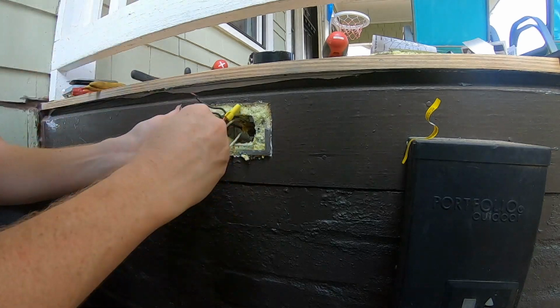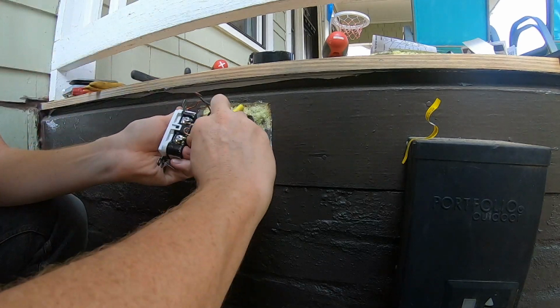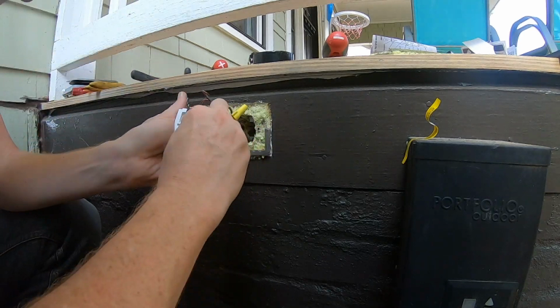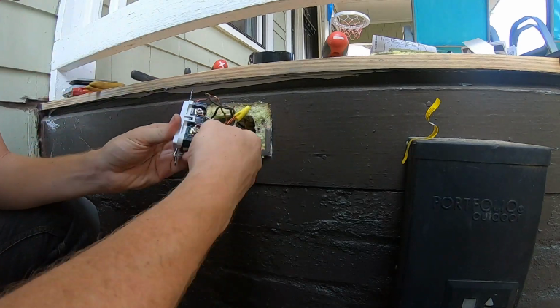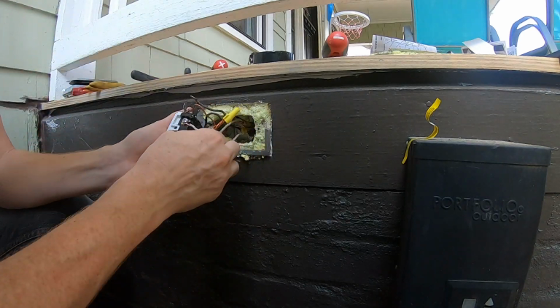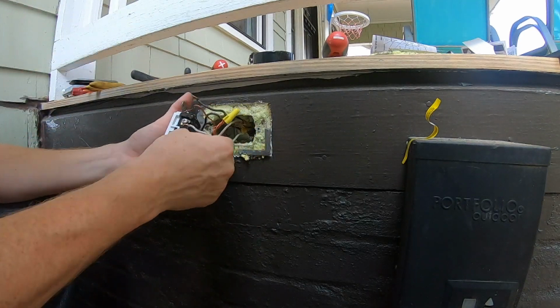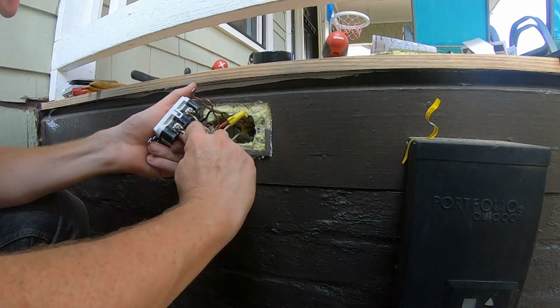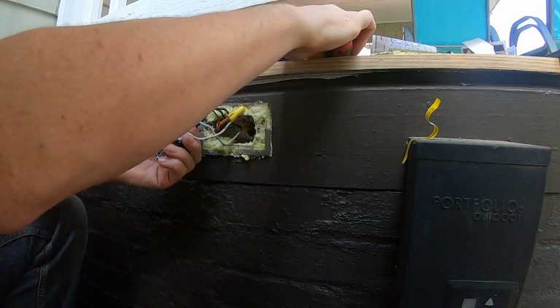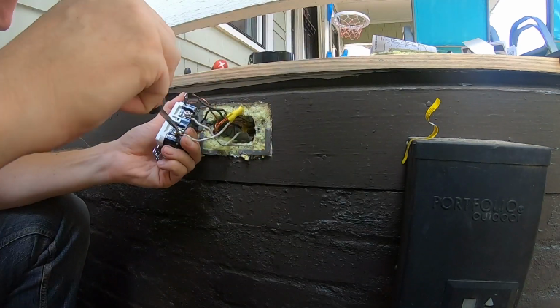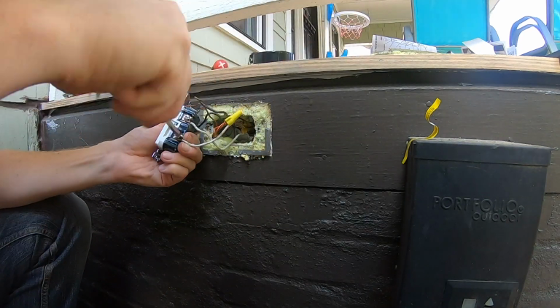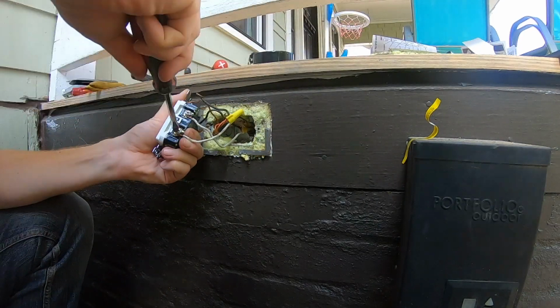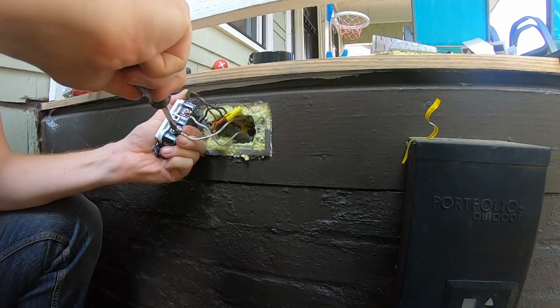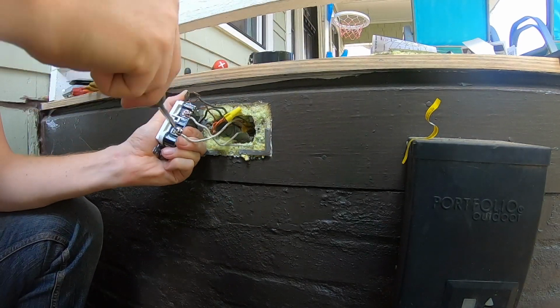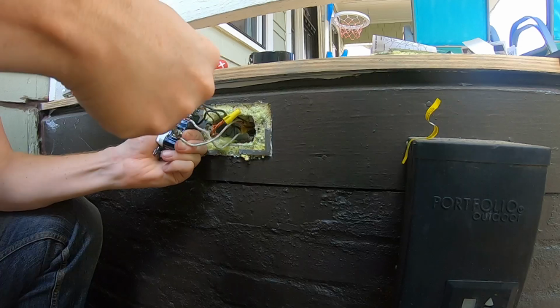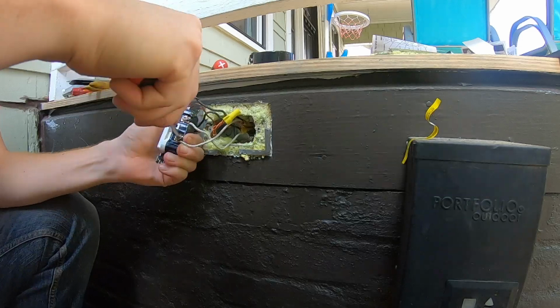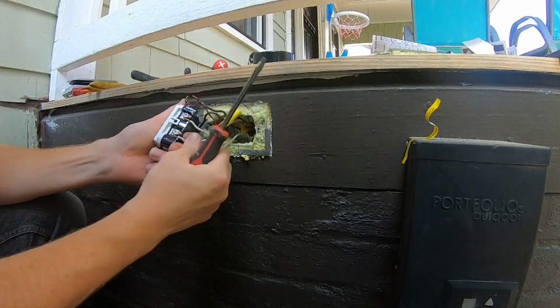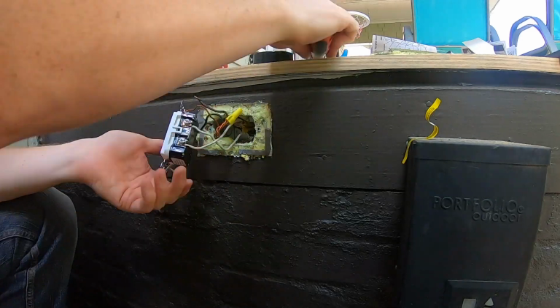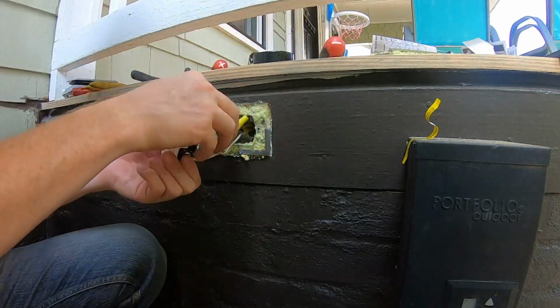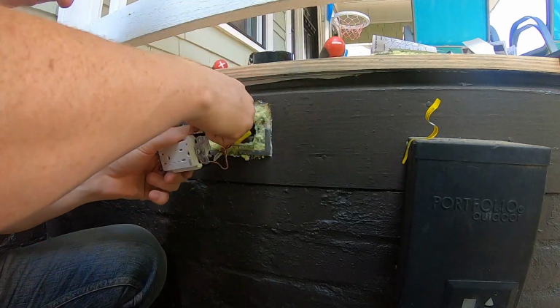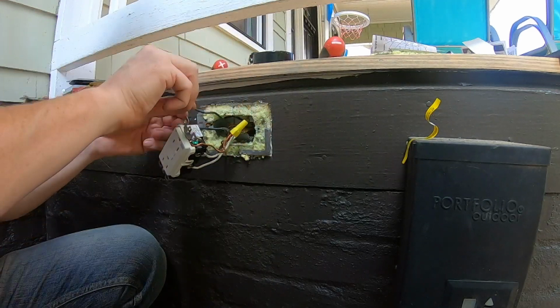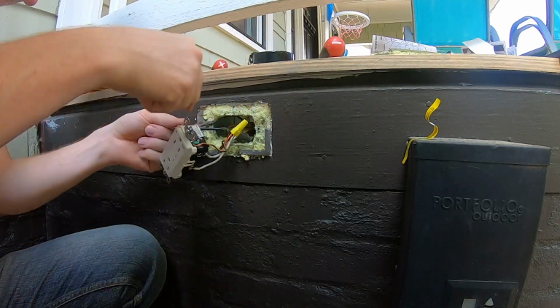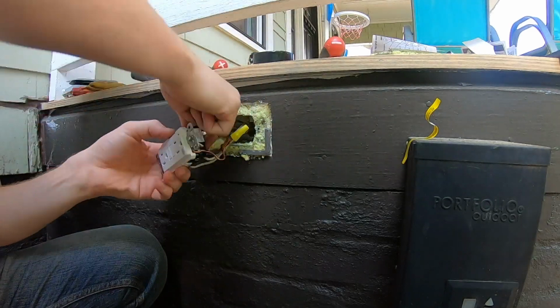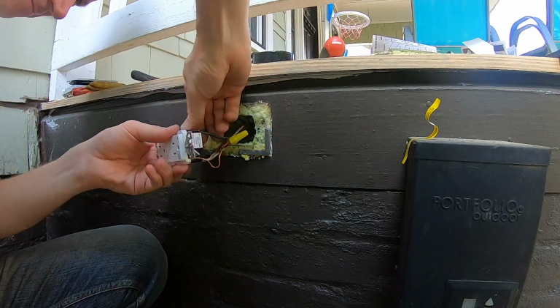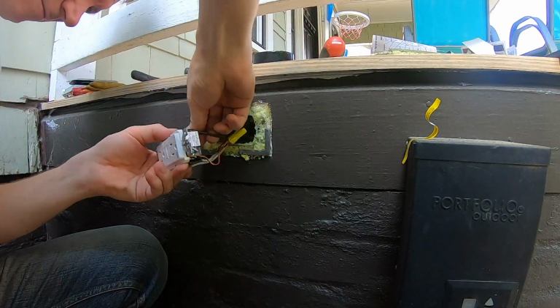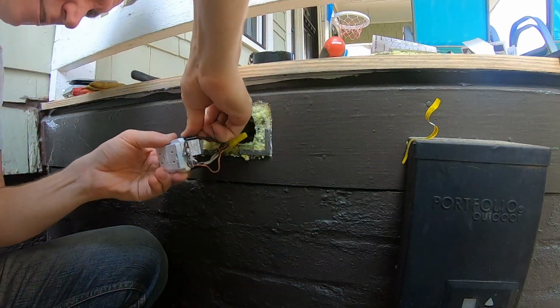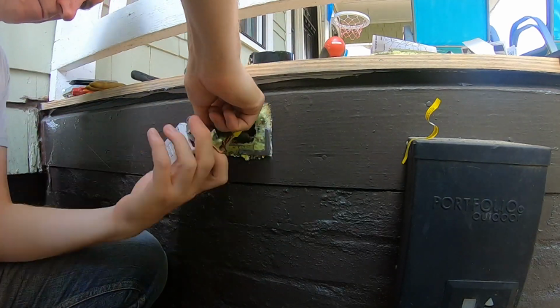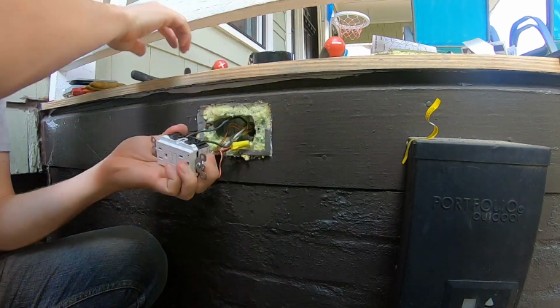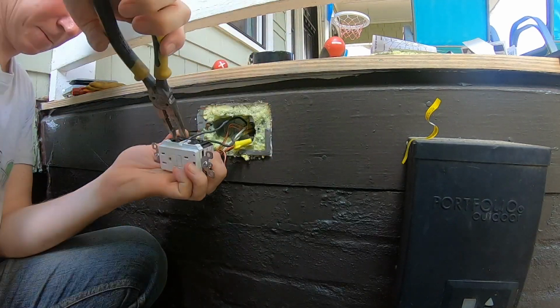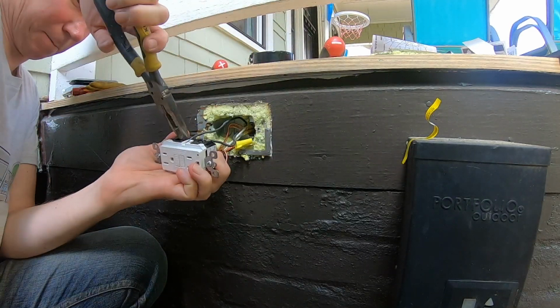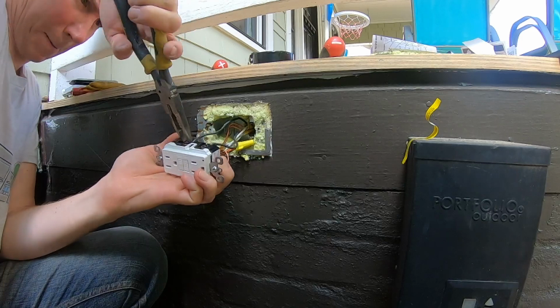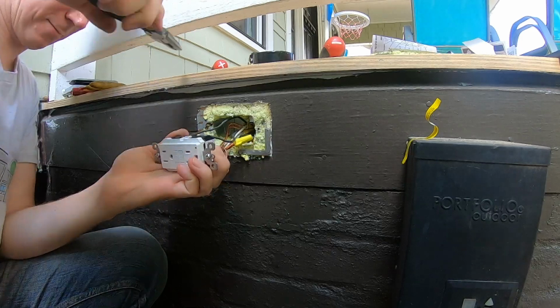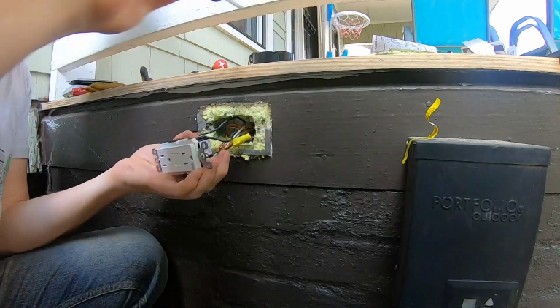It's best practice to have the direction of the curl coincide with the direction of the tightening of the screw, so that as you tighten the screw down, the curl on the wire tightens around the screw and towards itself.